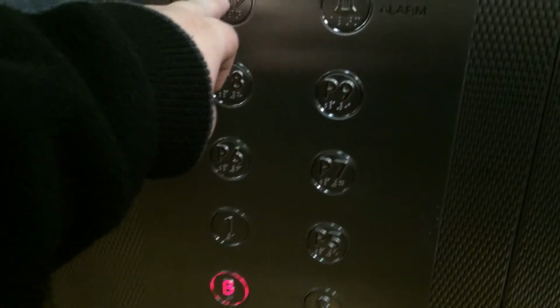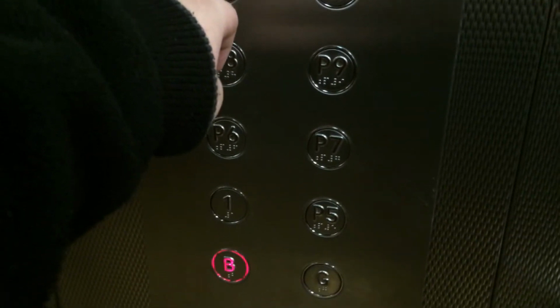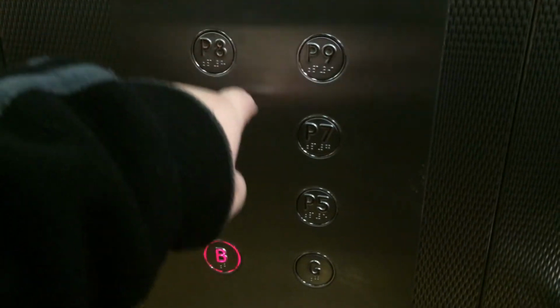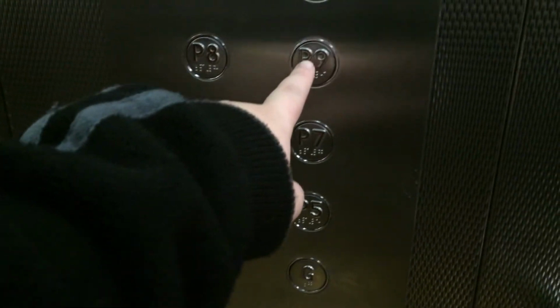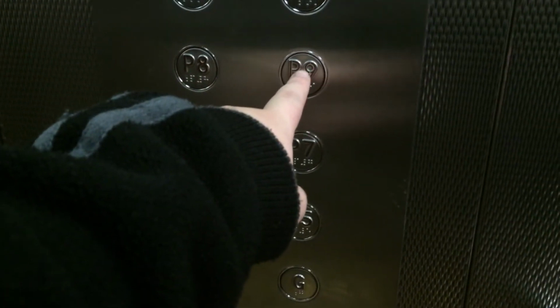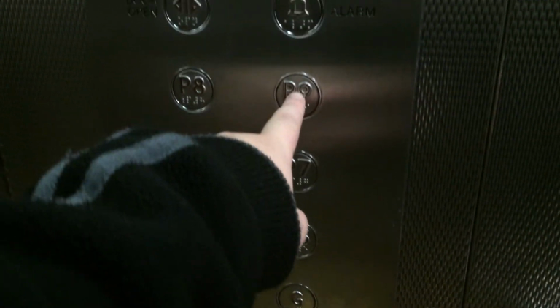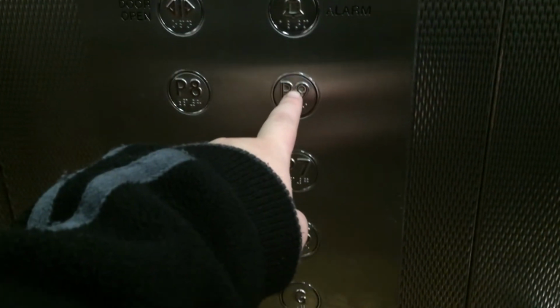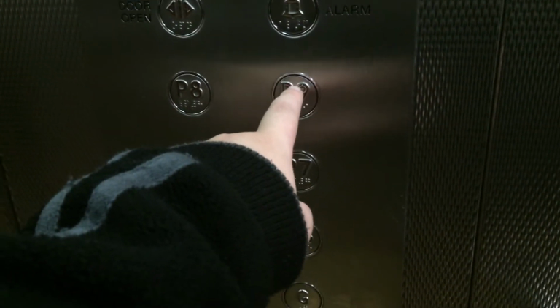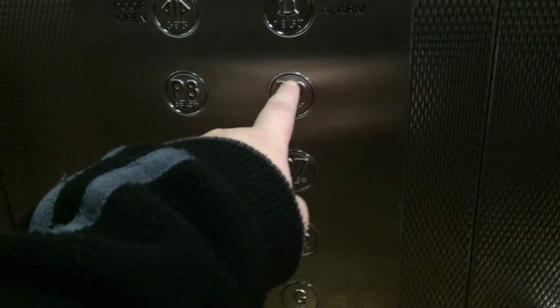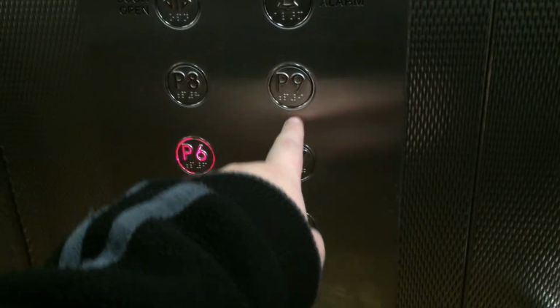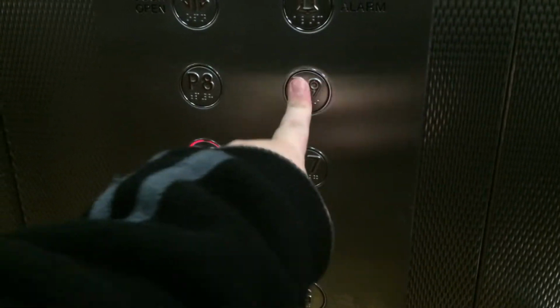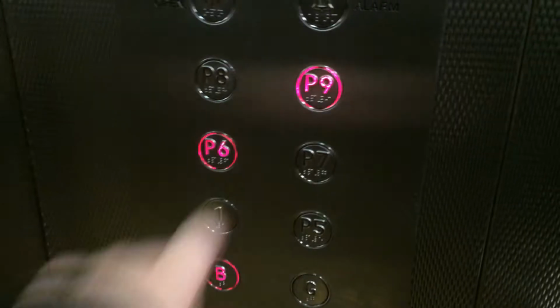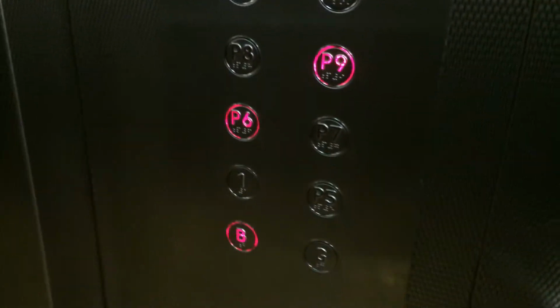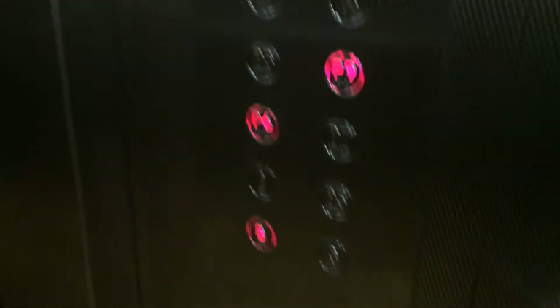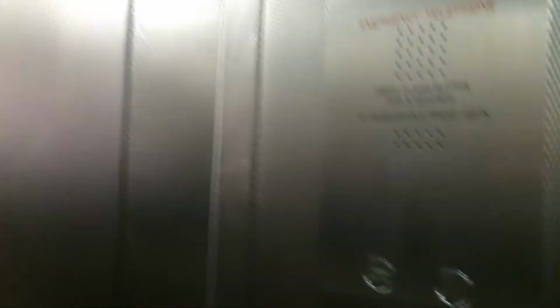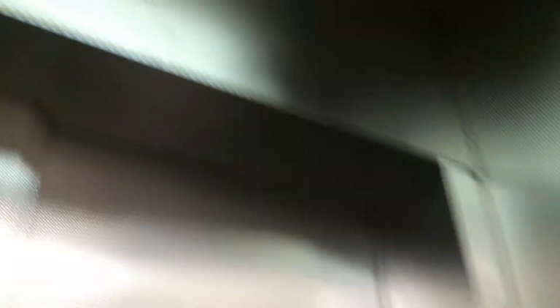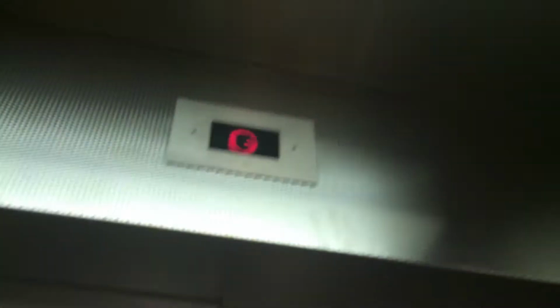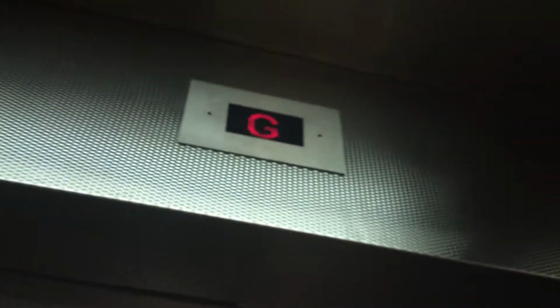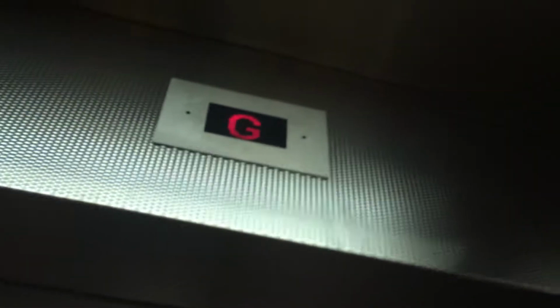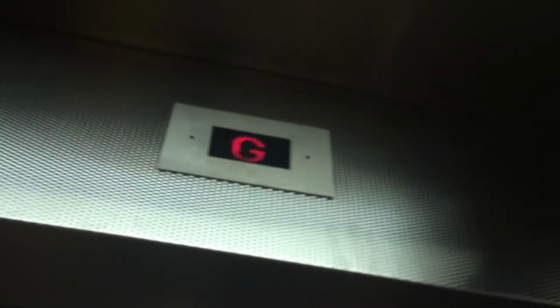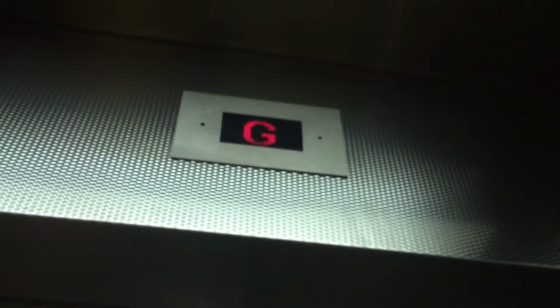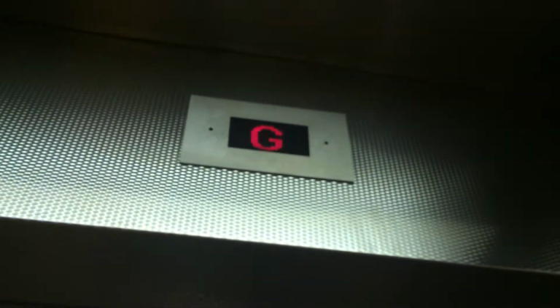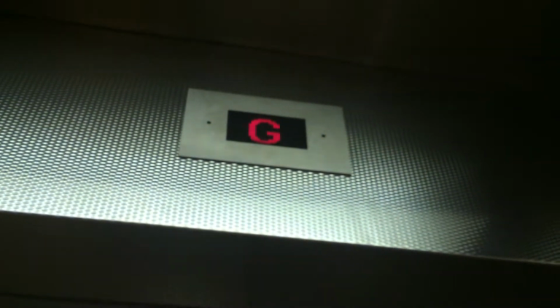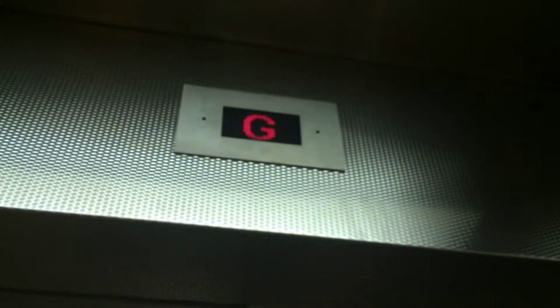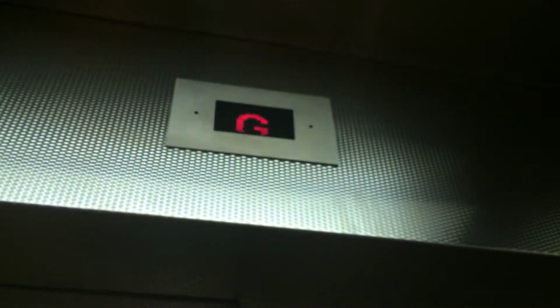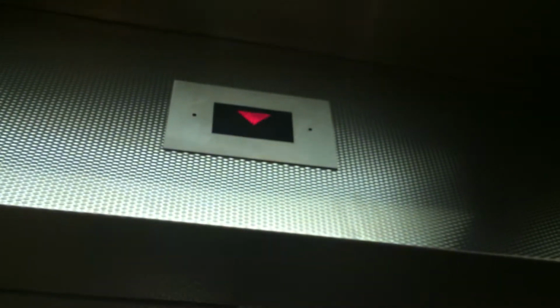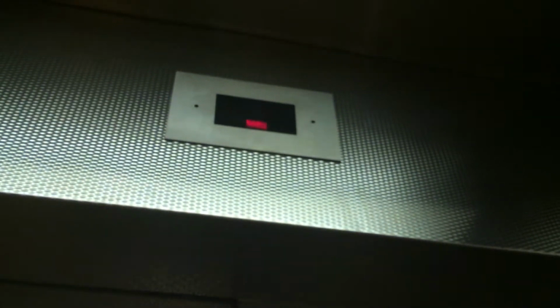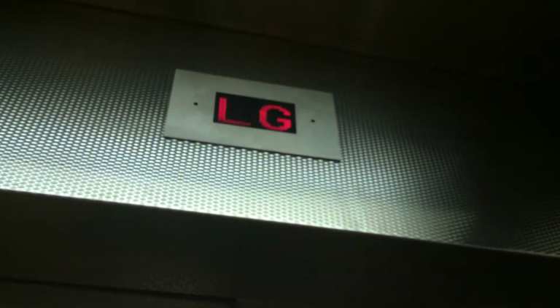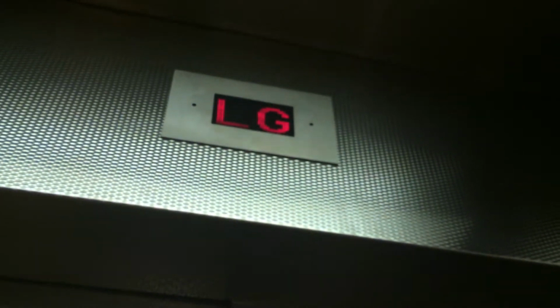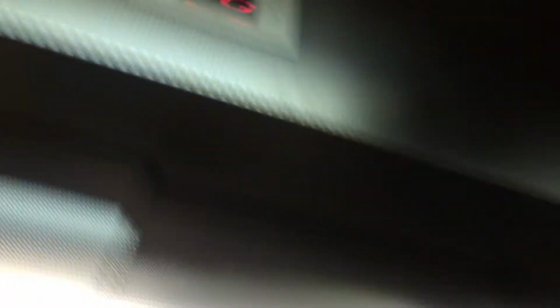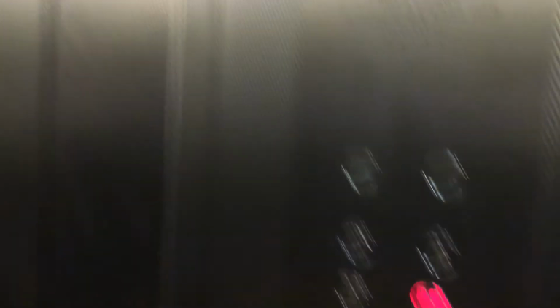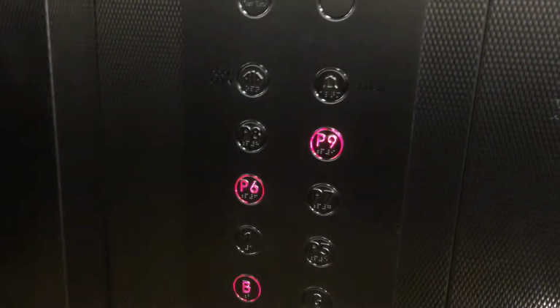We're going. Where are we going, Mom? We're going up. B9. Here we go. The capacity is the same again — 21 persons, 1600 kilos. Start of the late 90s.